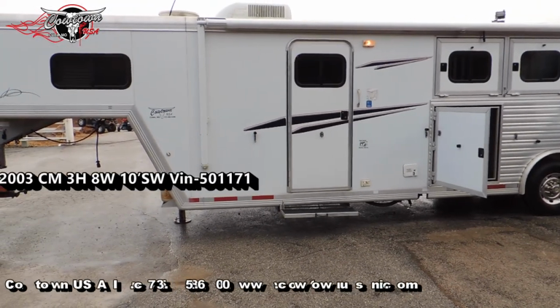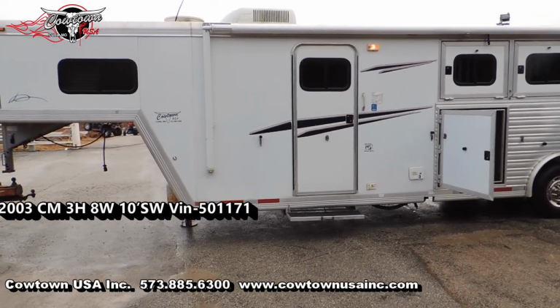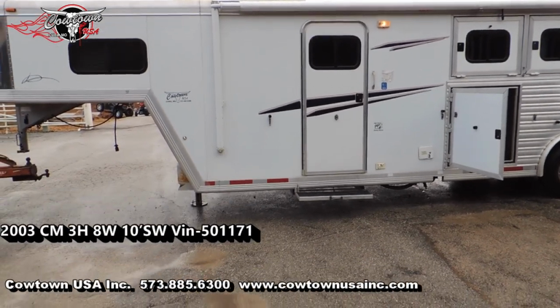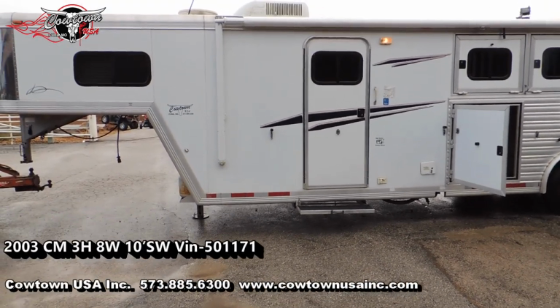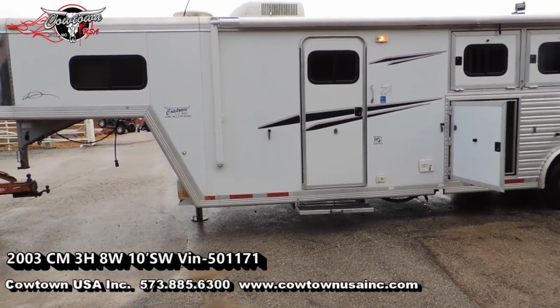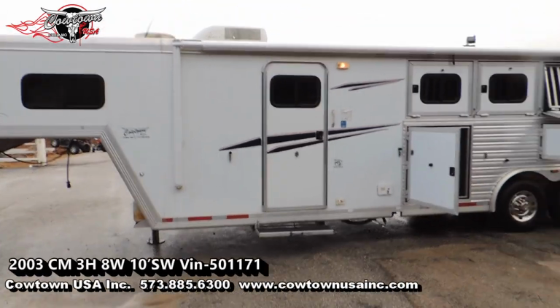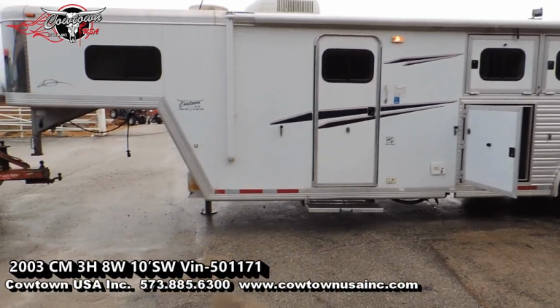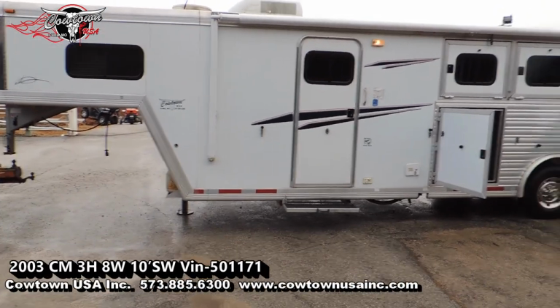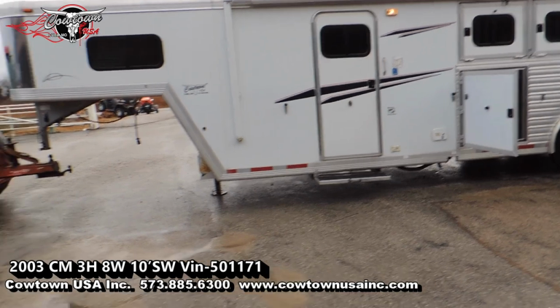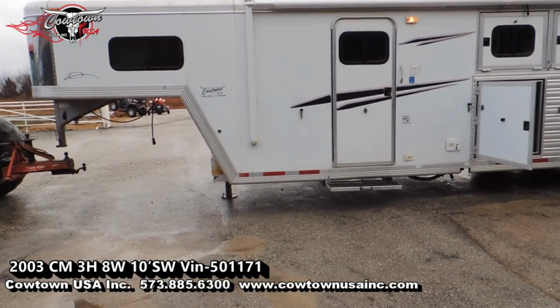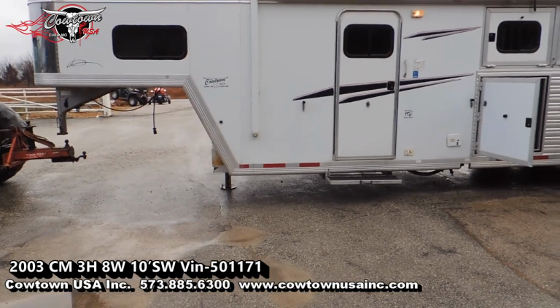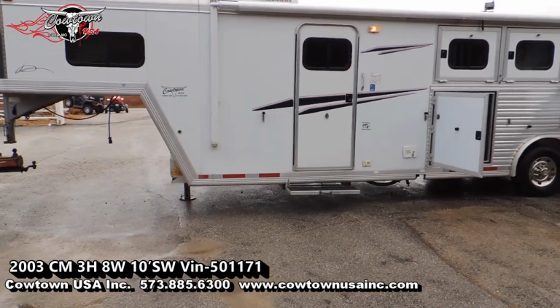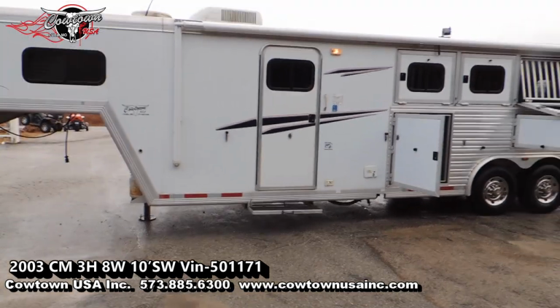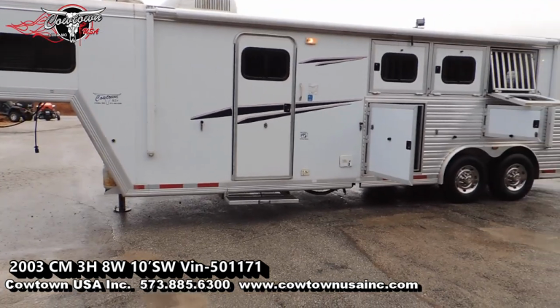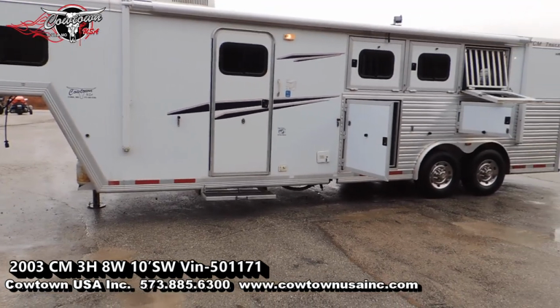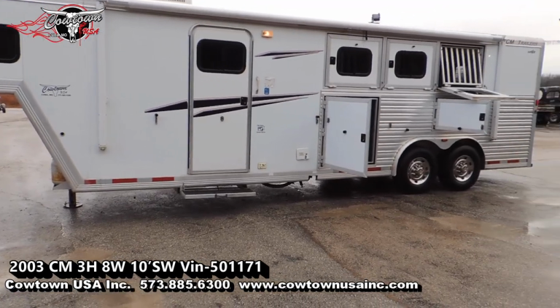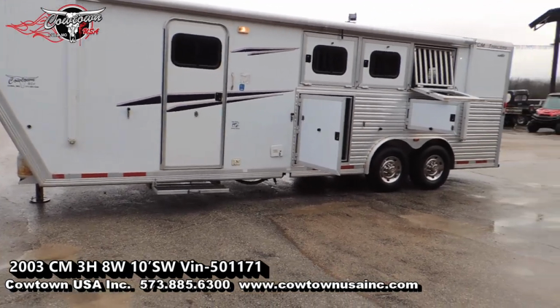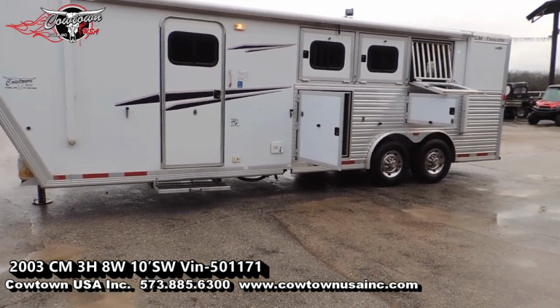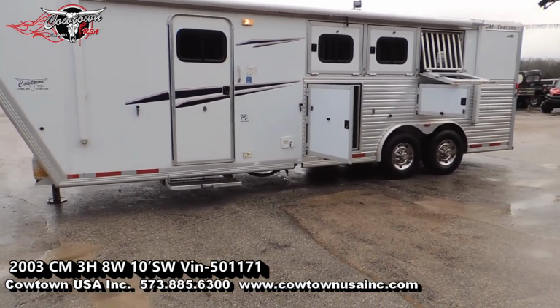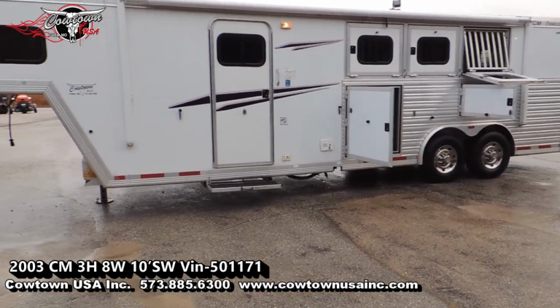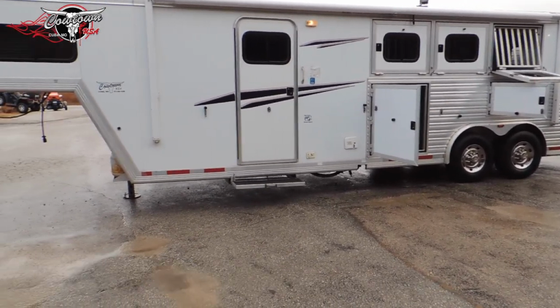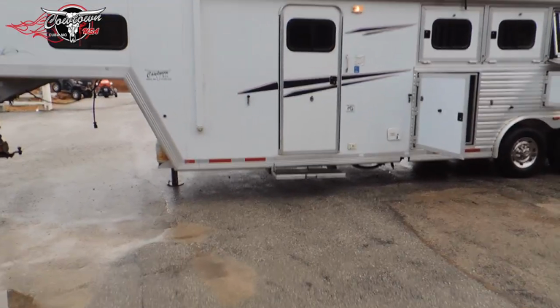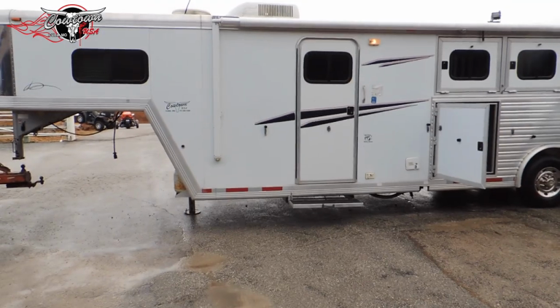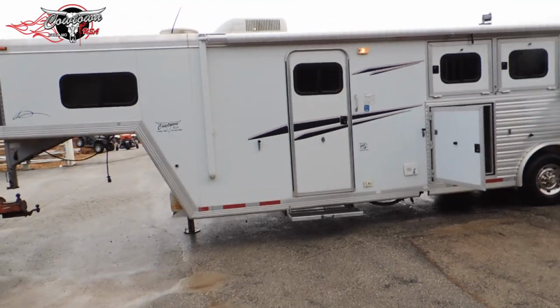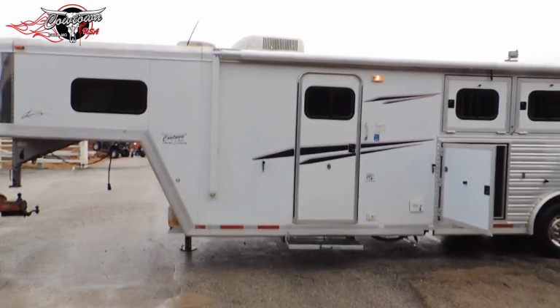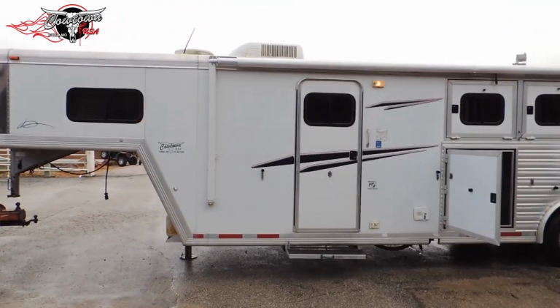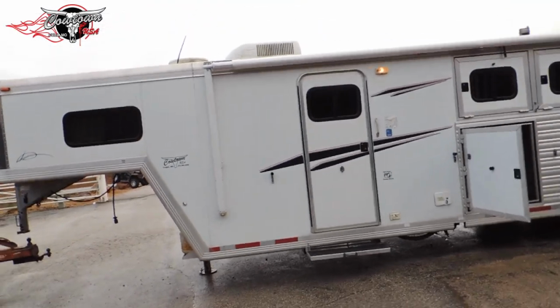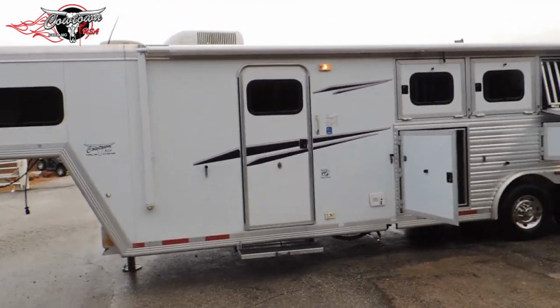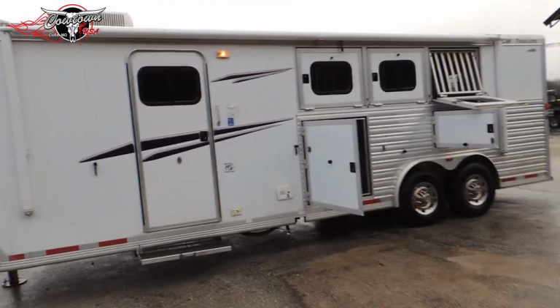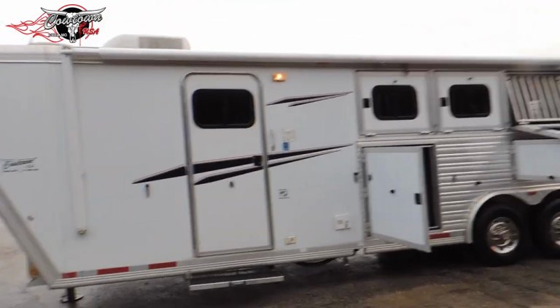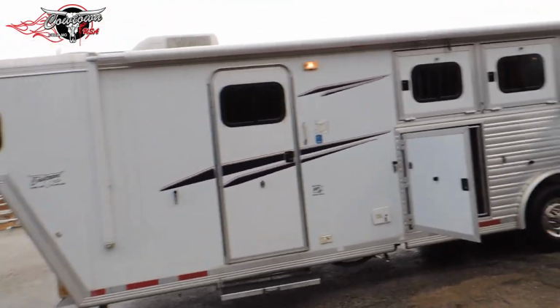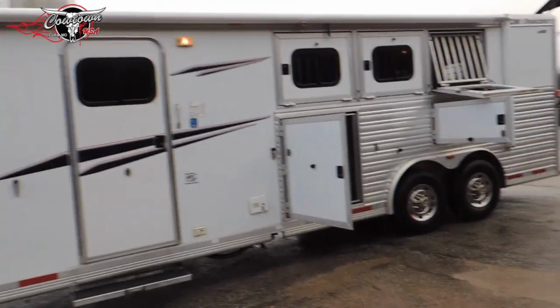Hi guys, Sean at Cowtown USA. We've got a 2003 CEM trailer, three horse, about a 10 foot short wall. Let's walk around this thing — it's a really, really nice clean trailer.